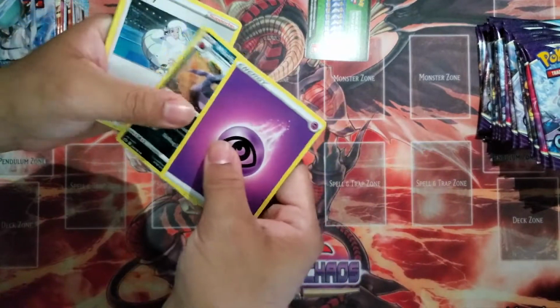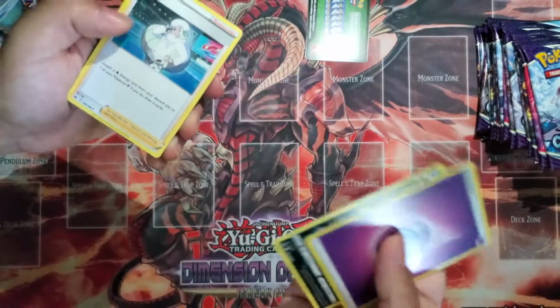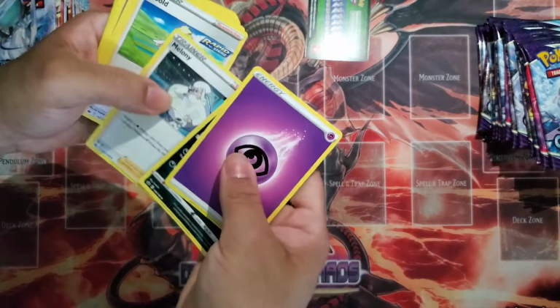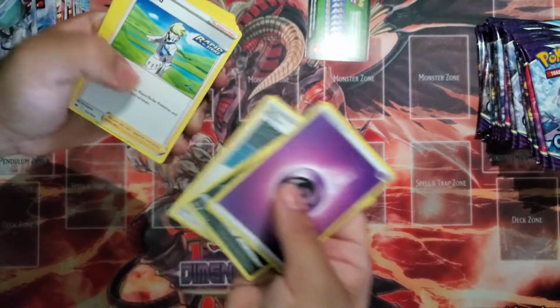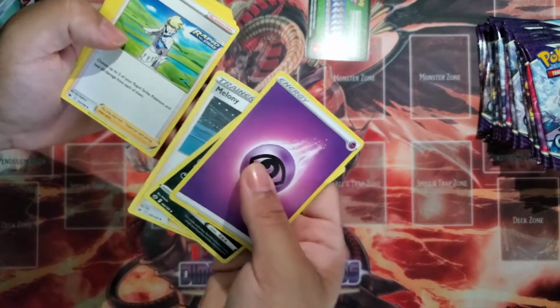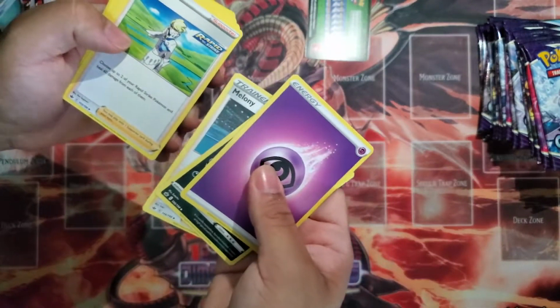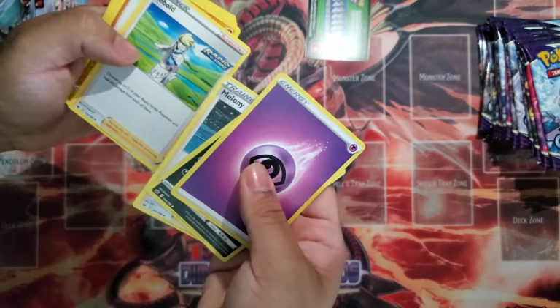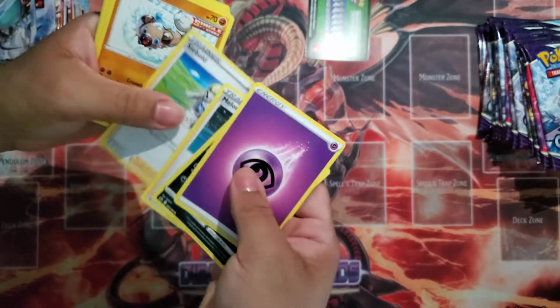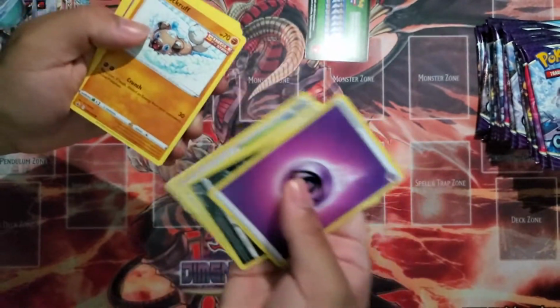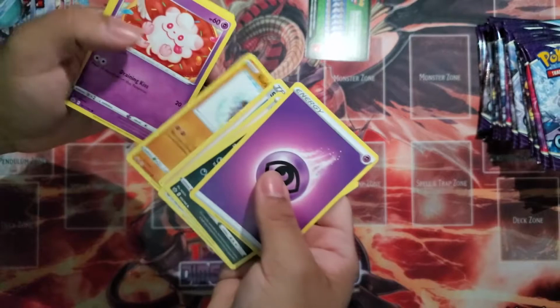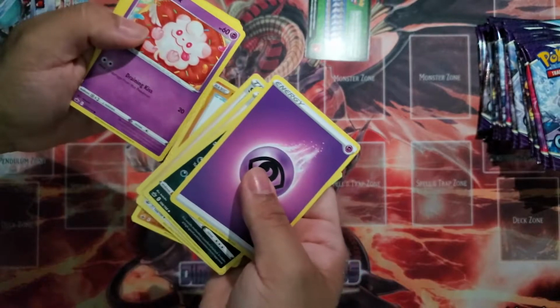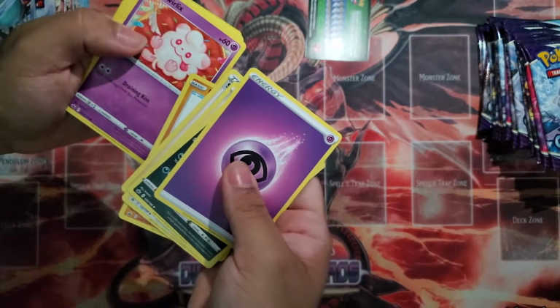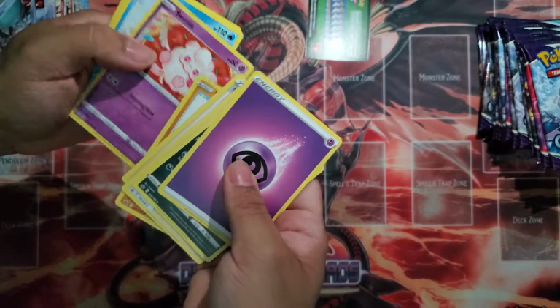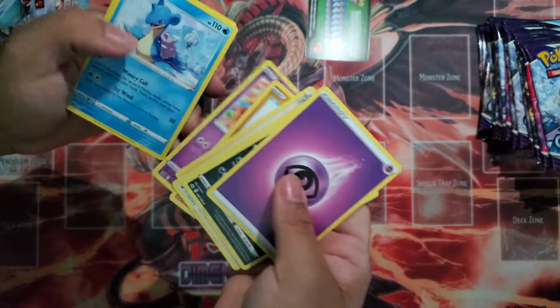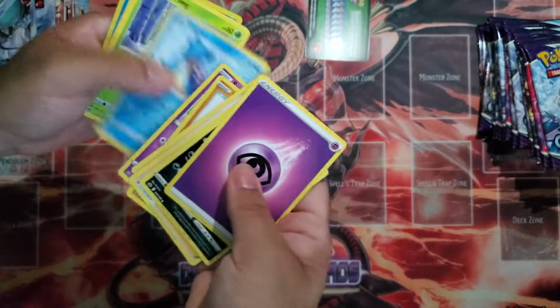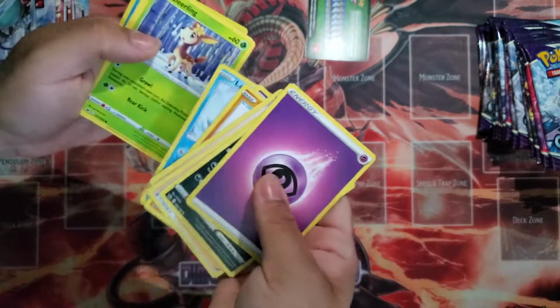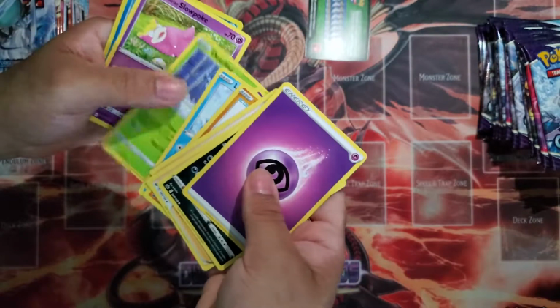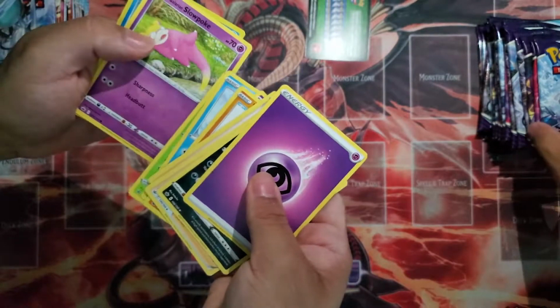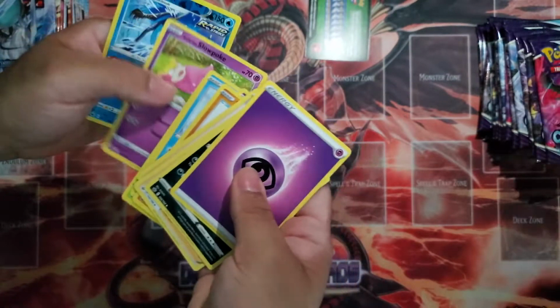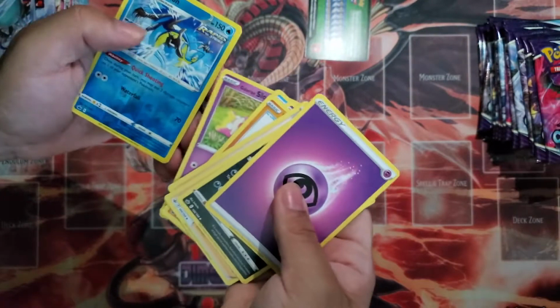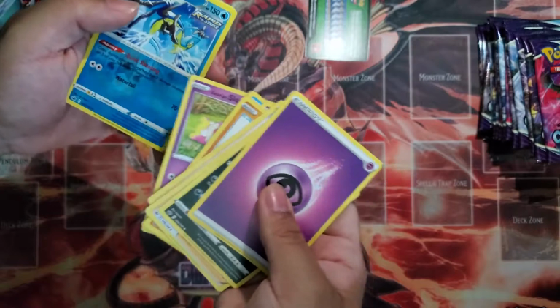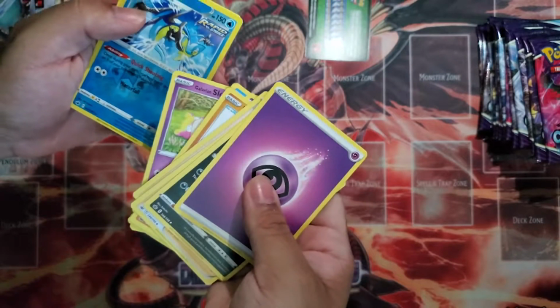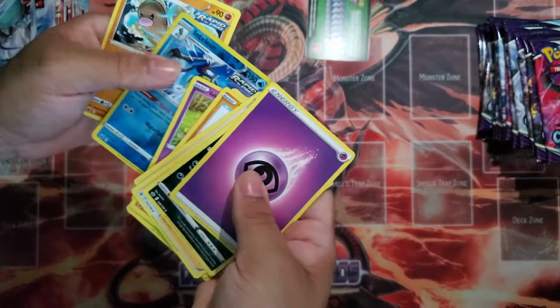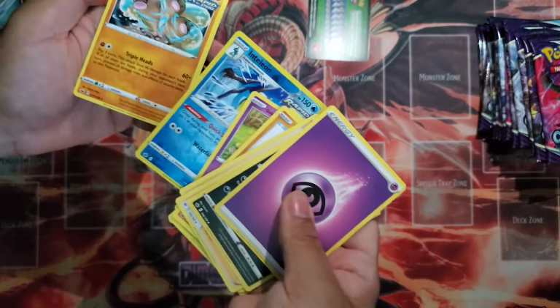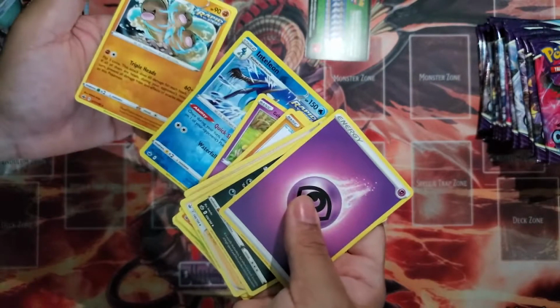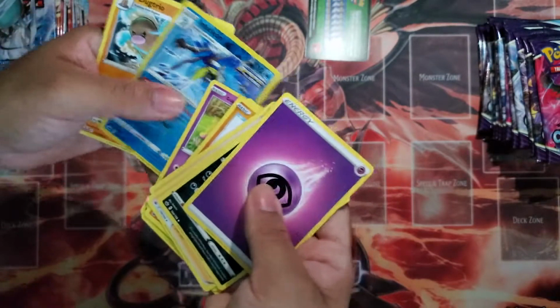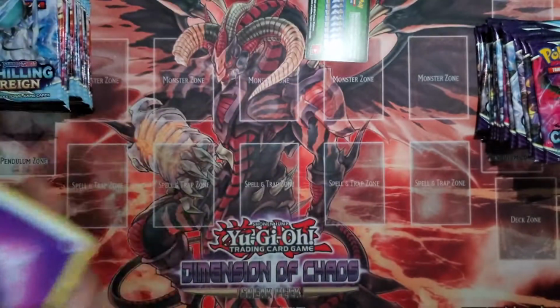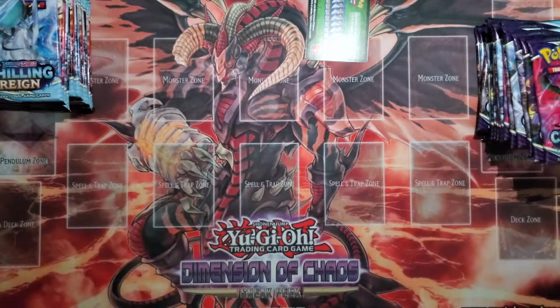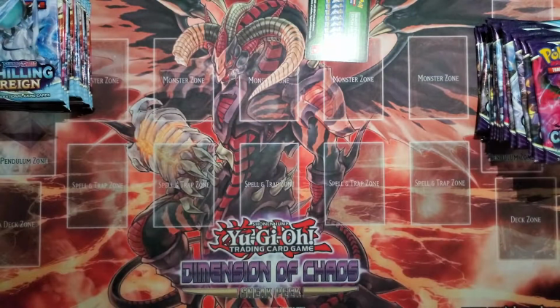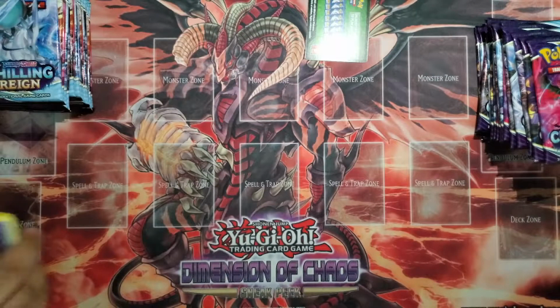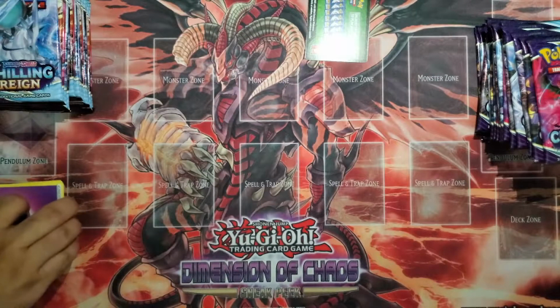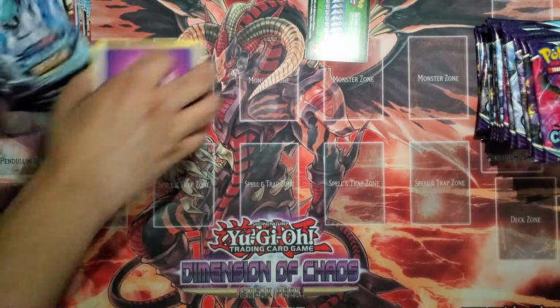Next pack: Venipede, Melony, Sableye, Rockruff, Swirlix, Lapras, Deerling, Galarian Slowpoke, Reverse Holo Inteleon, and Dectria. Nice, very nice.